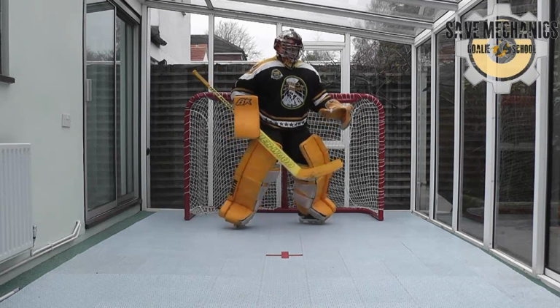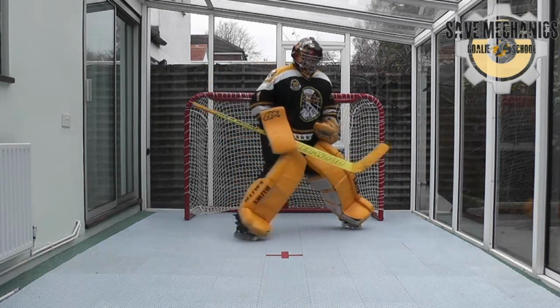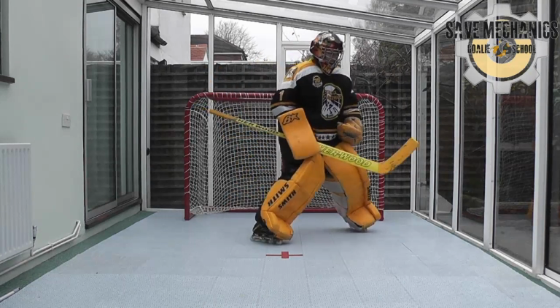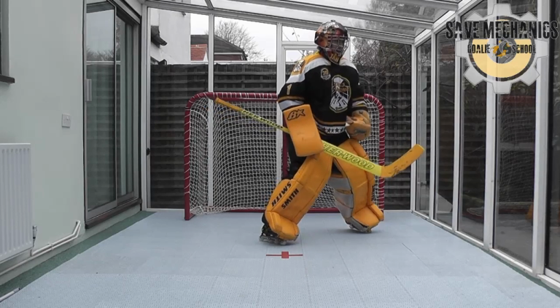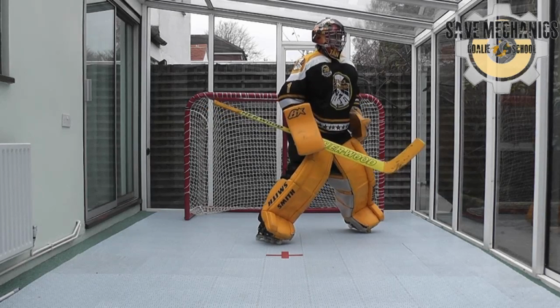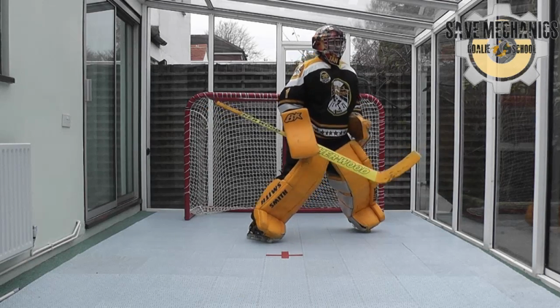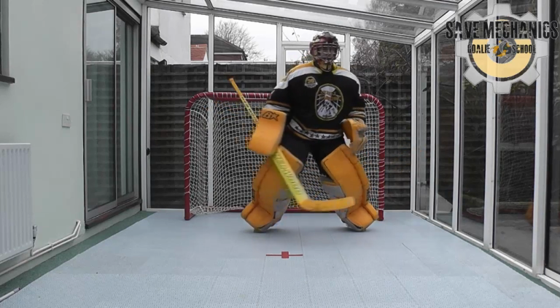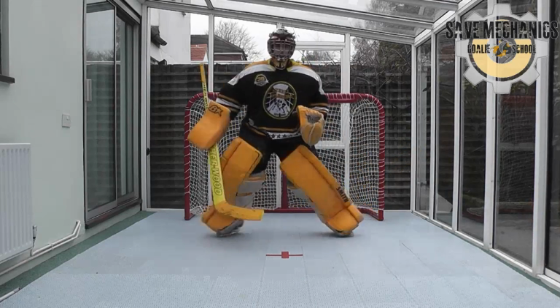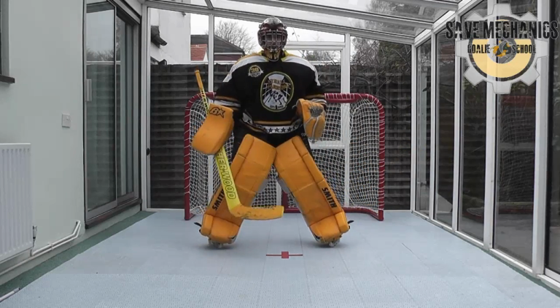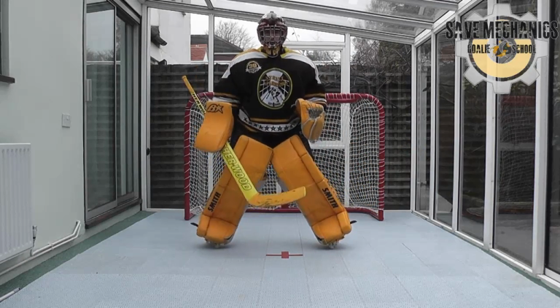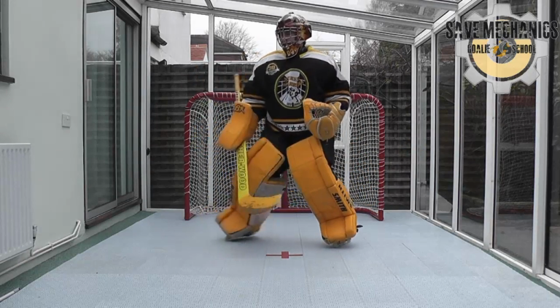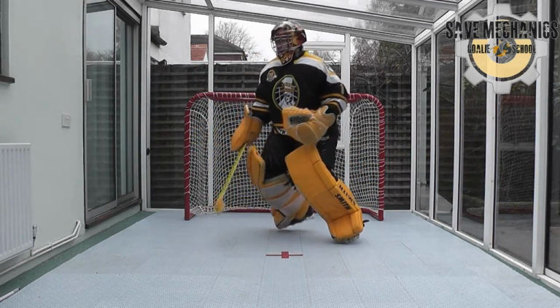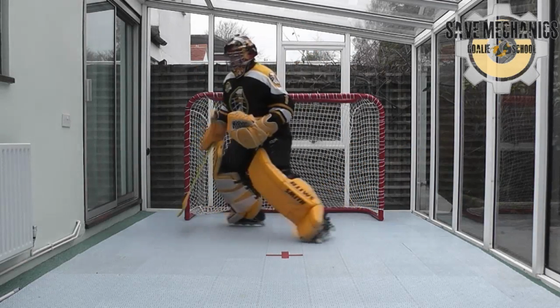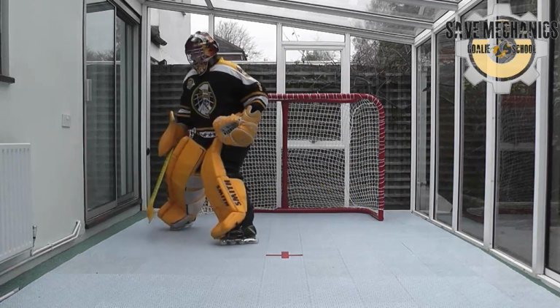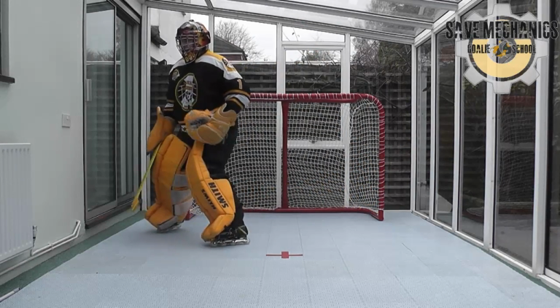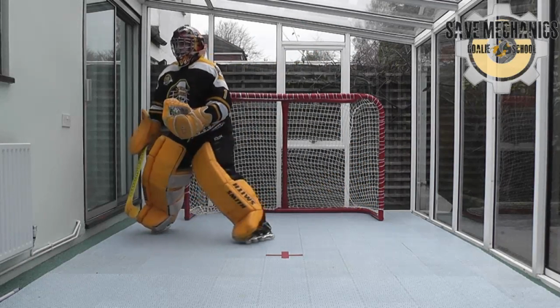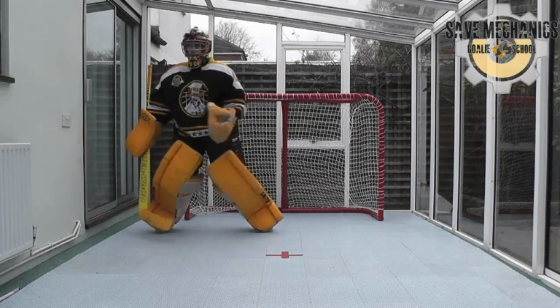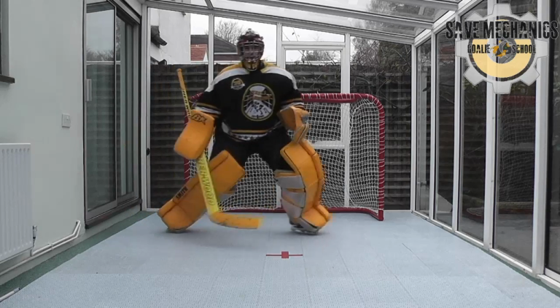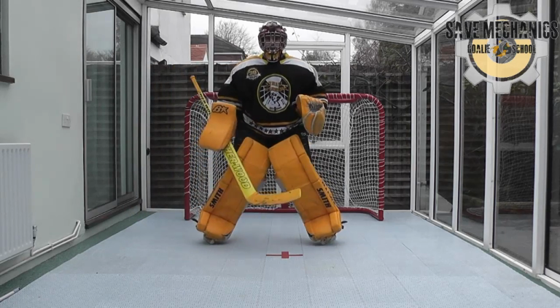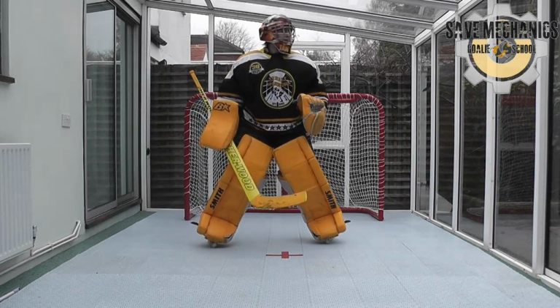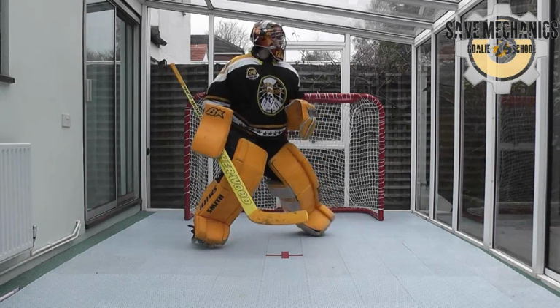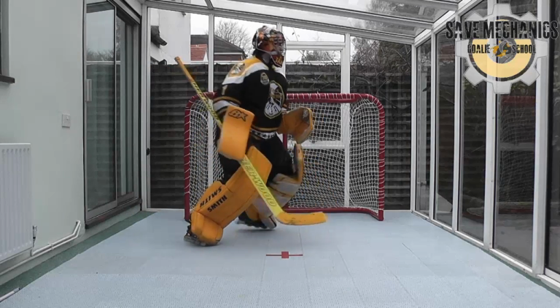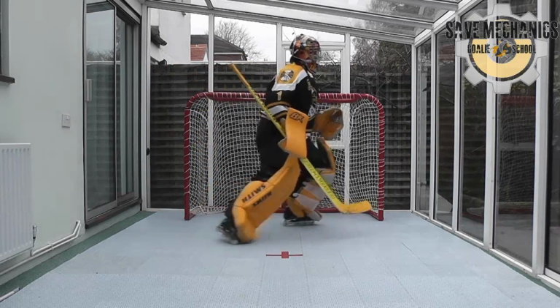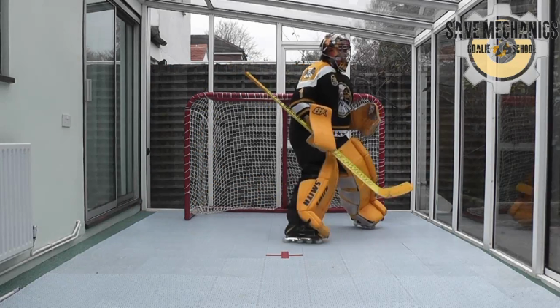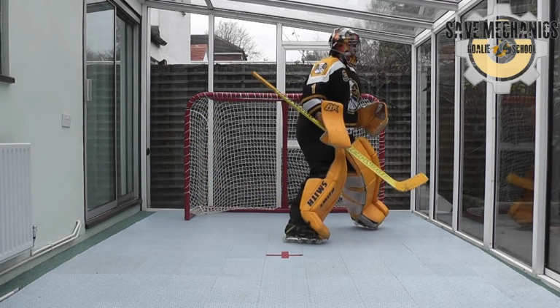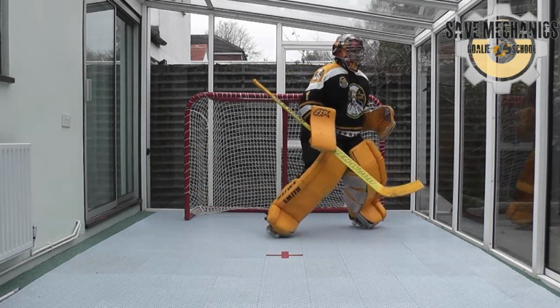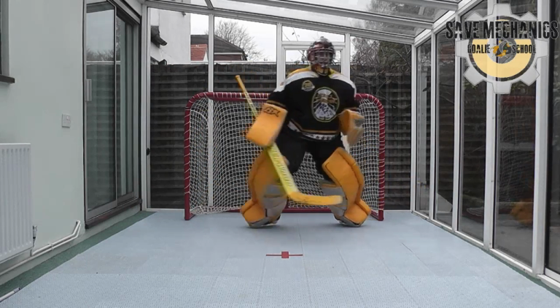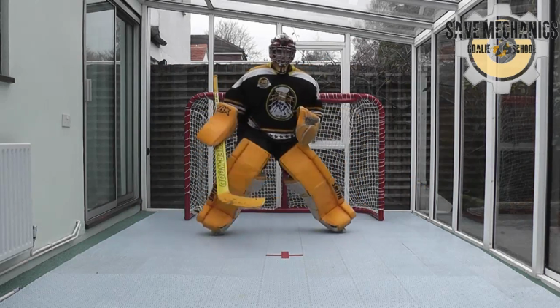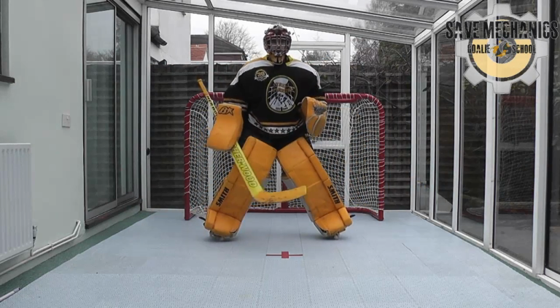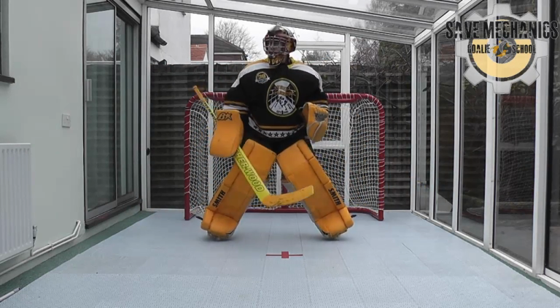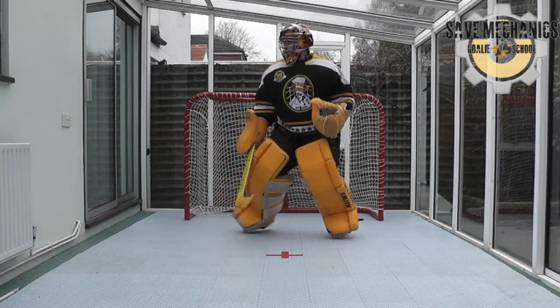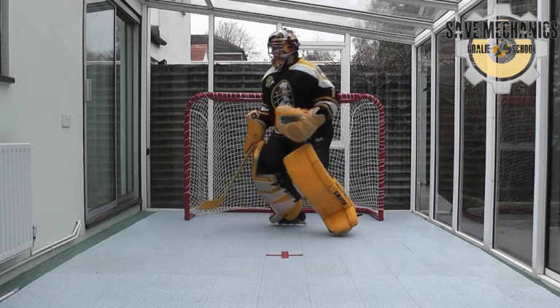Hi everyone, James here again. I've had a few requests for what I do for a warm-up — maybe something others might like to try, either before games or training. So here I've recorded what I might typically do.